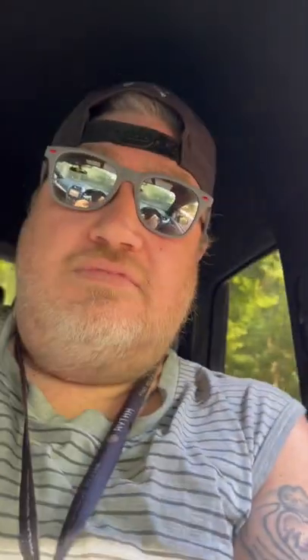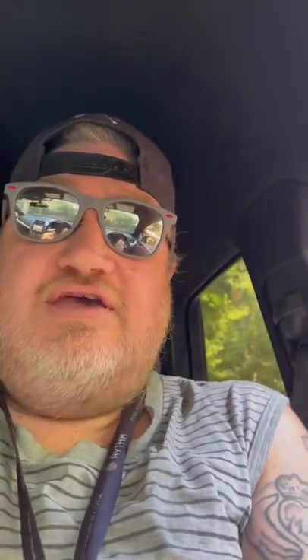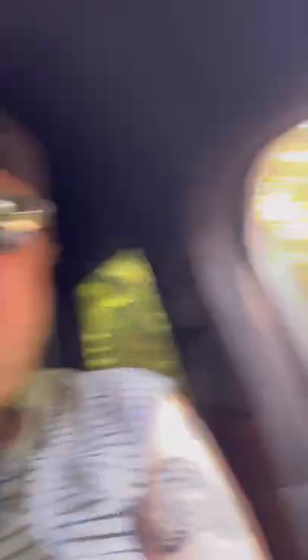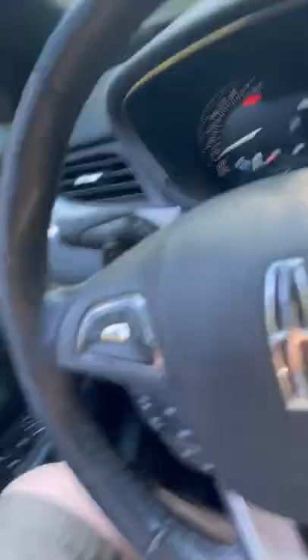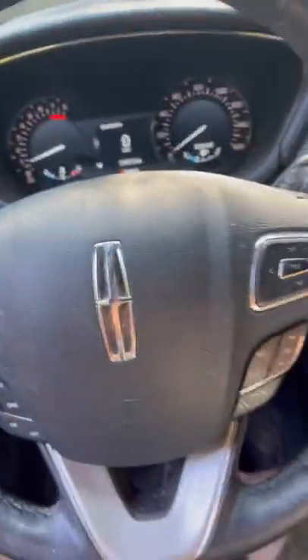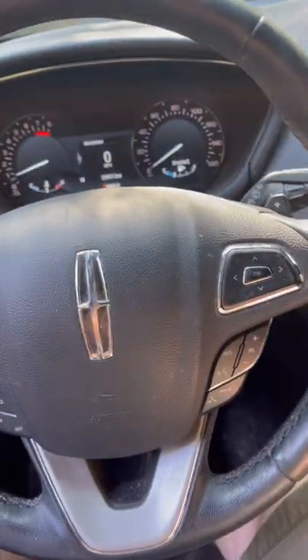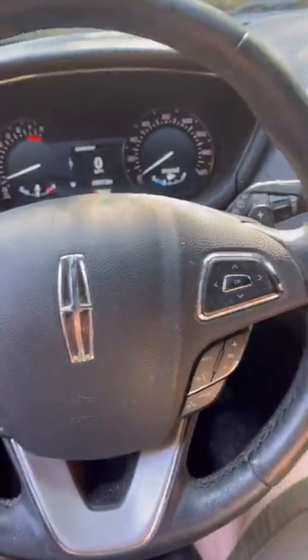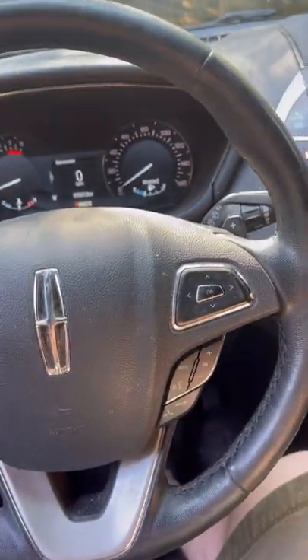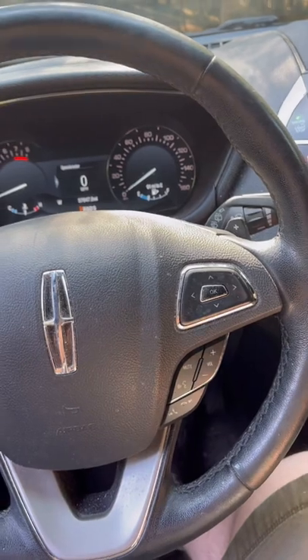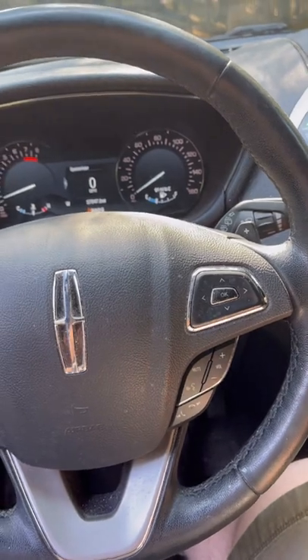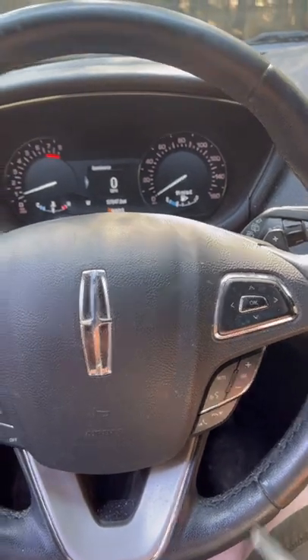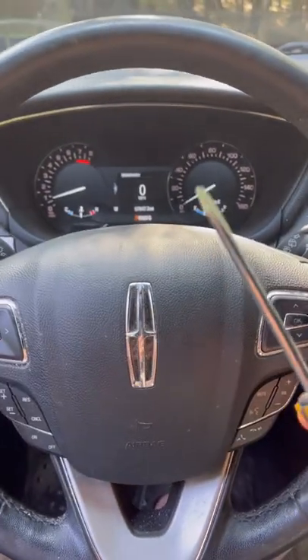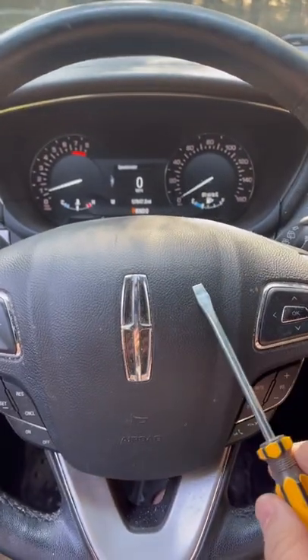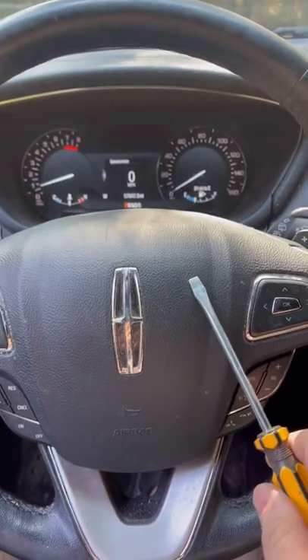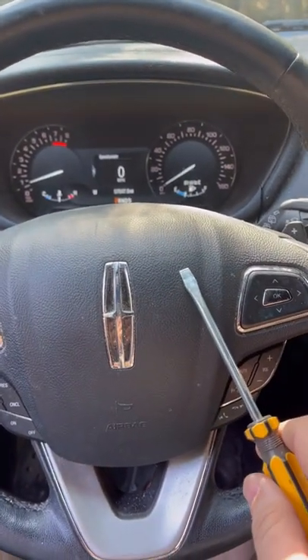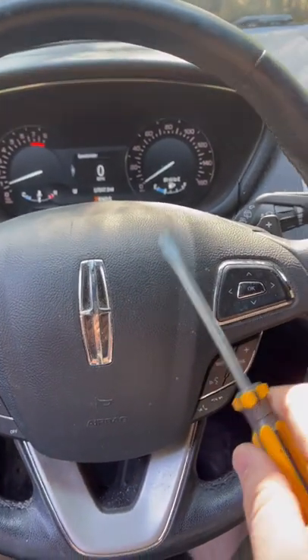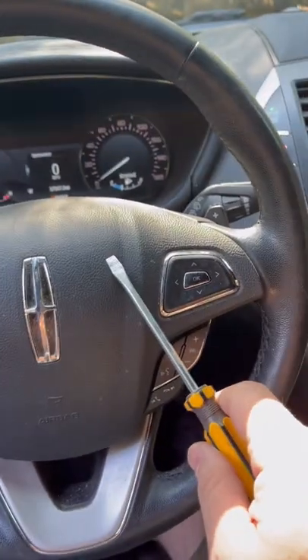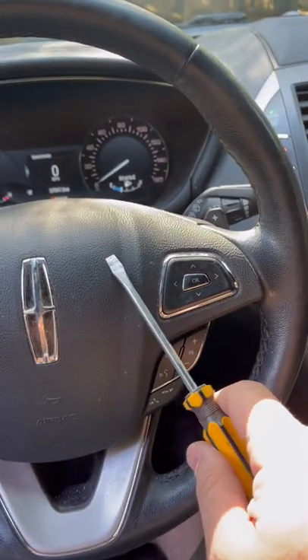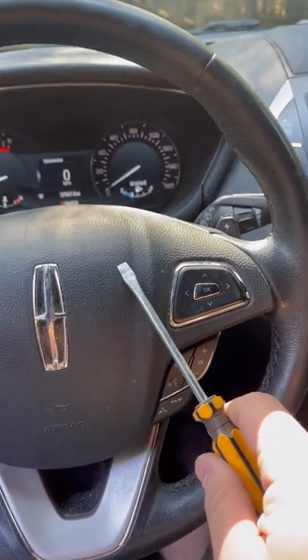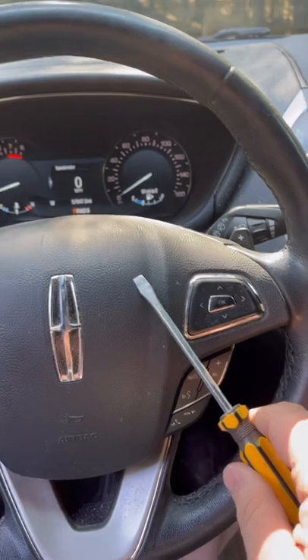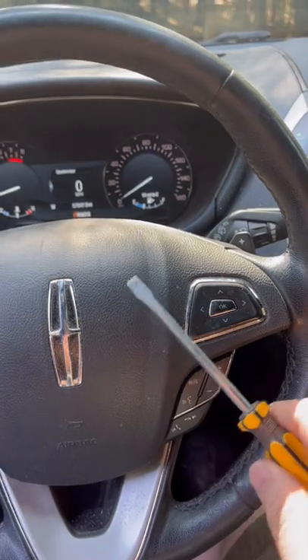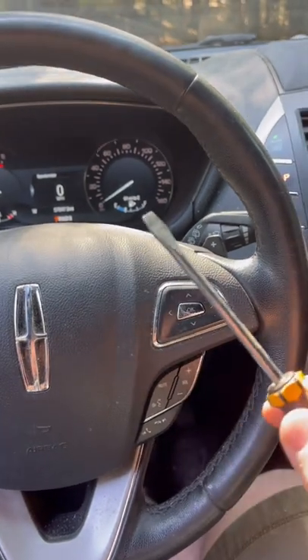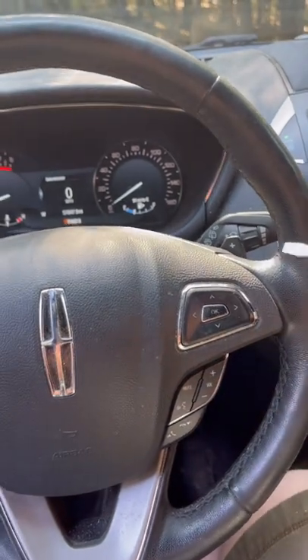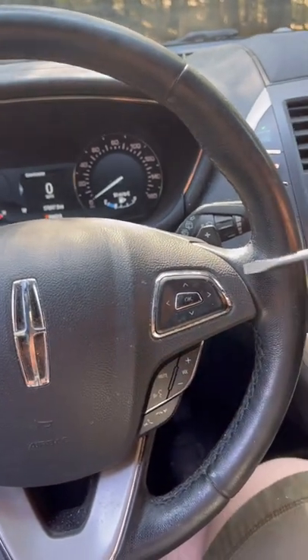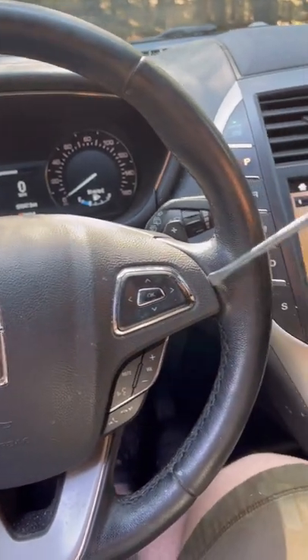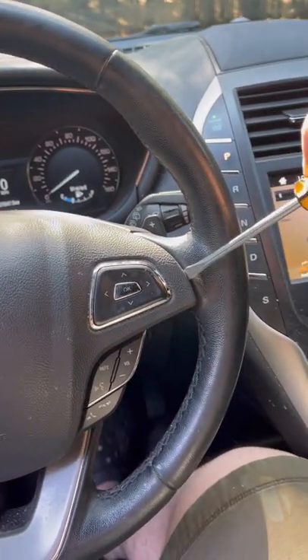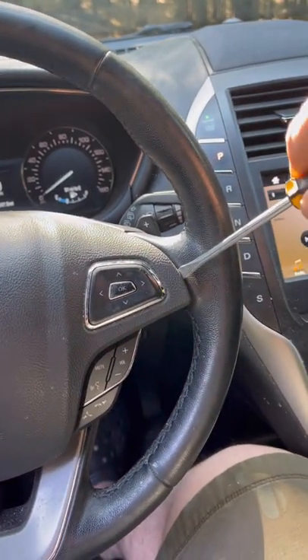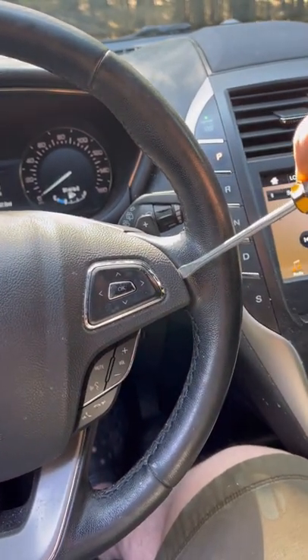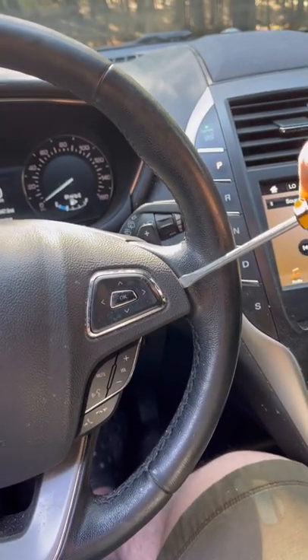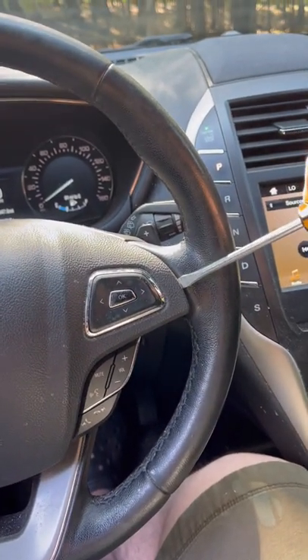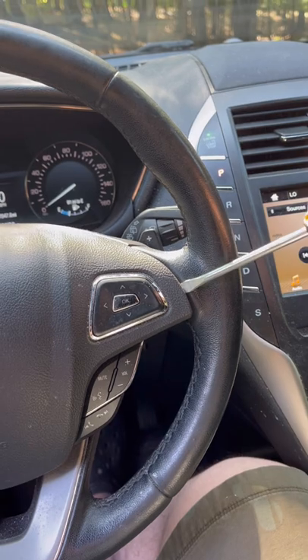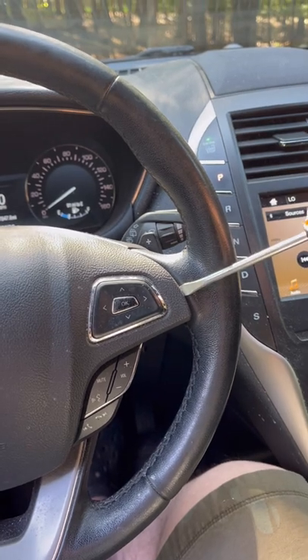Hey guys, what's up, it's Paul Mulcahy here with a new tutorial on how to remove the center horn ring and steering wheel cover for a Lincoln MKC. First, you want to get a flathead screwdriver, put it in the side here, and pull back with a little pressure.